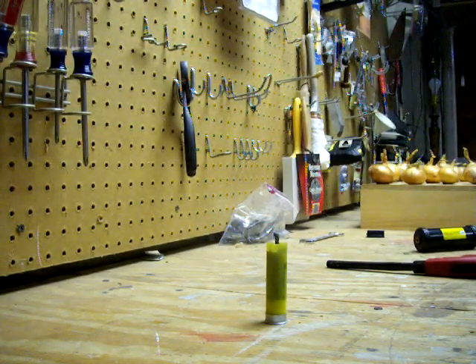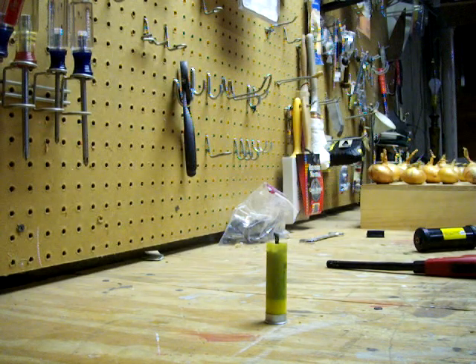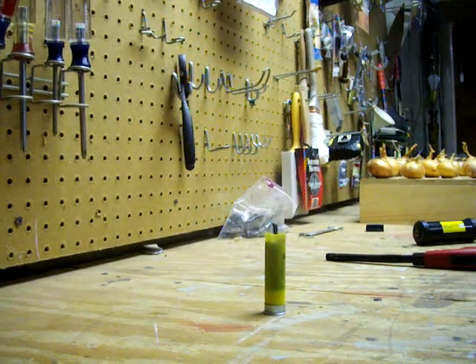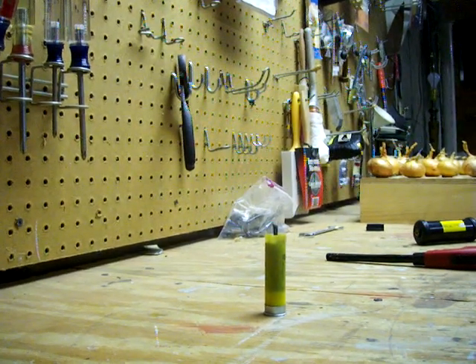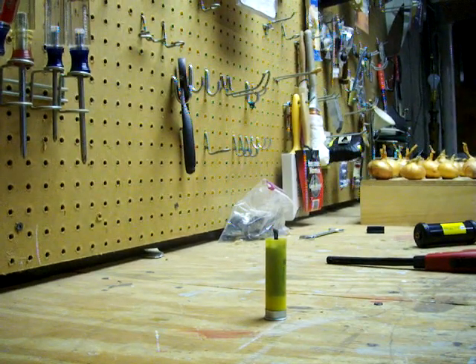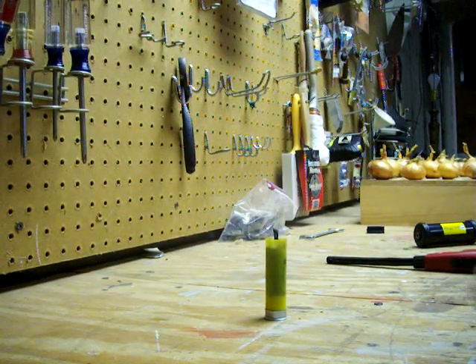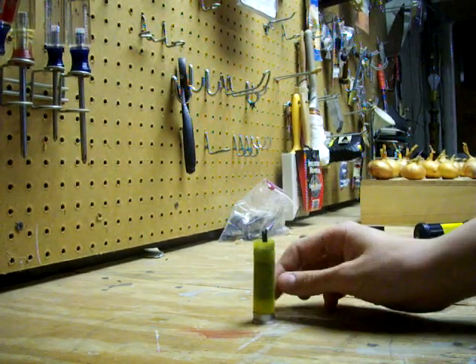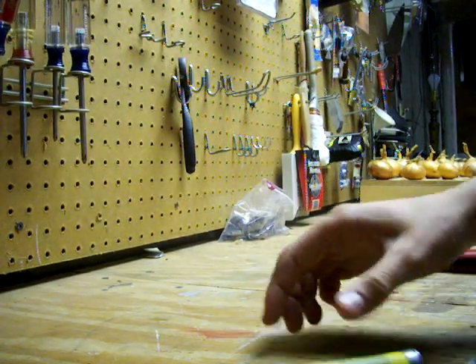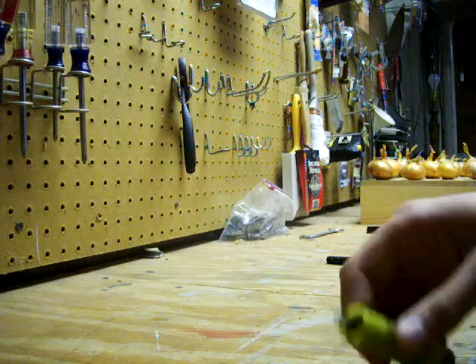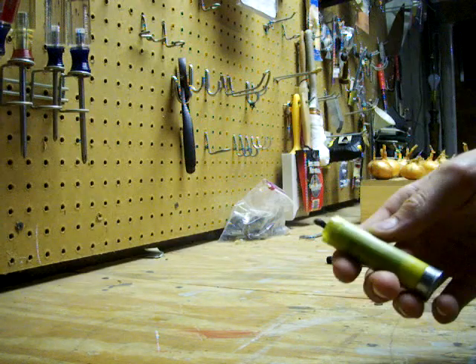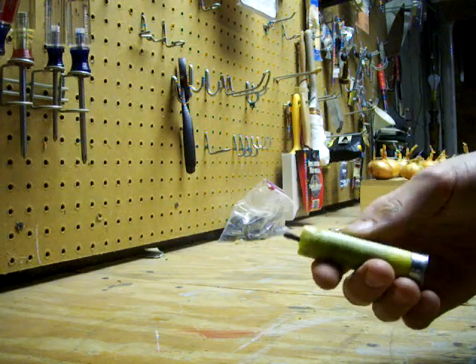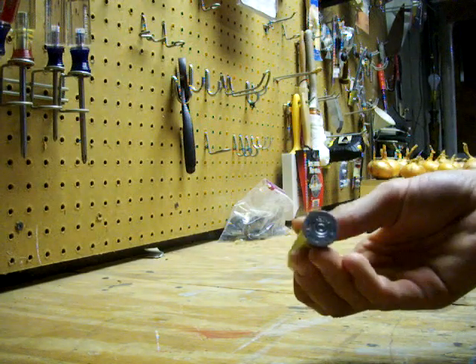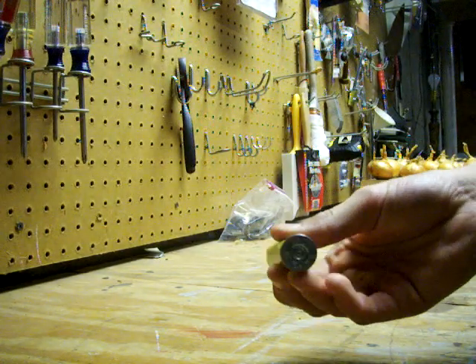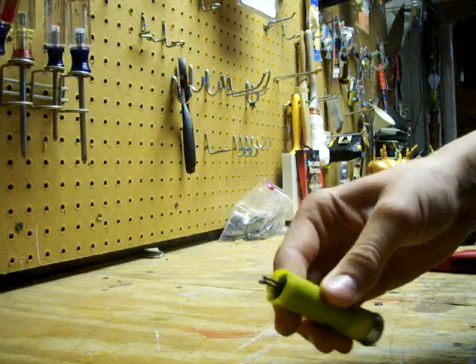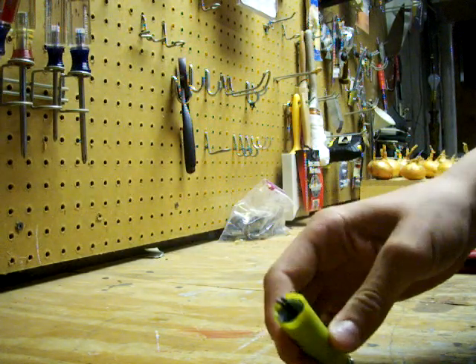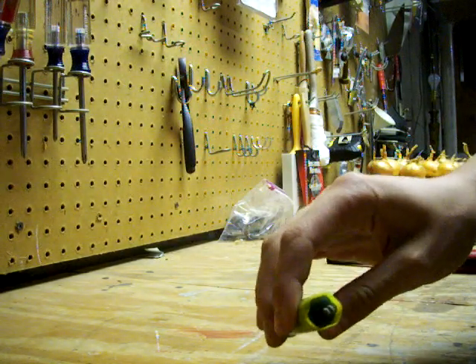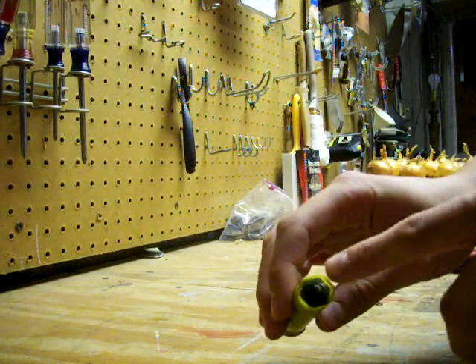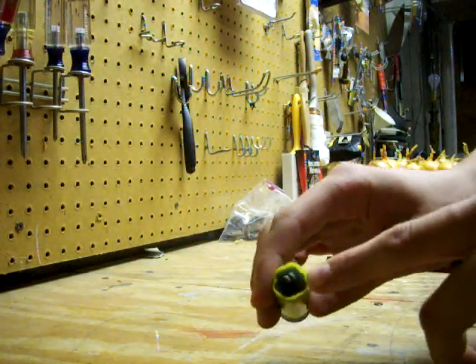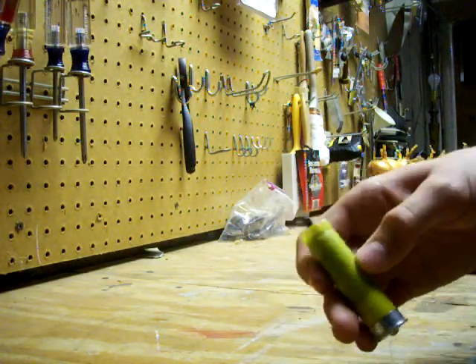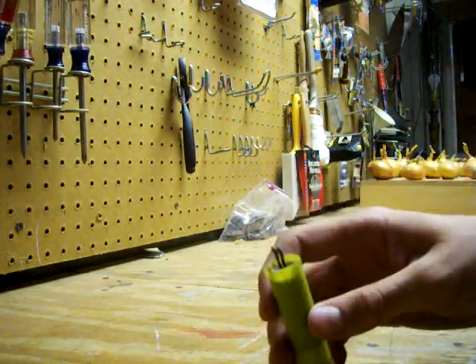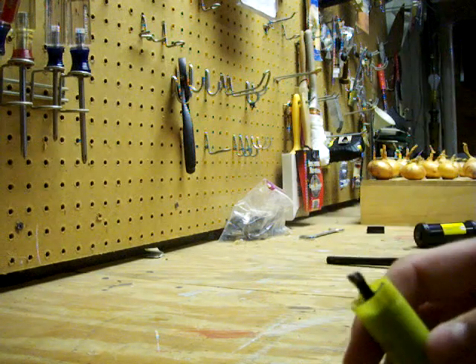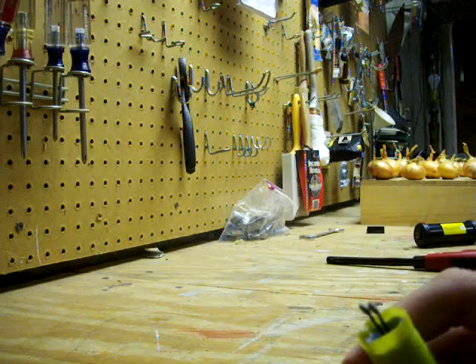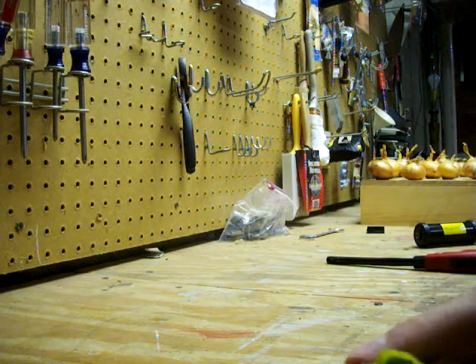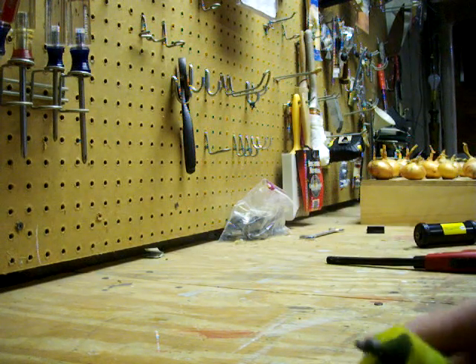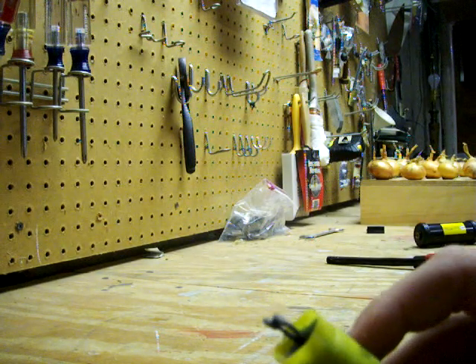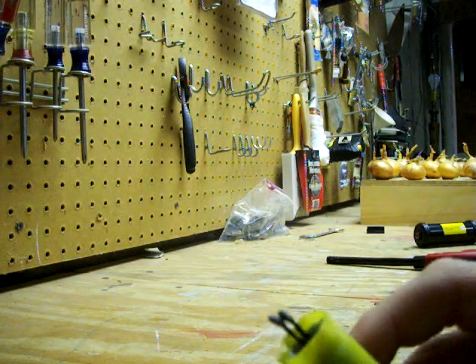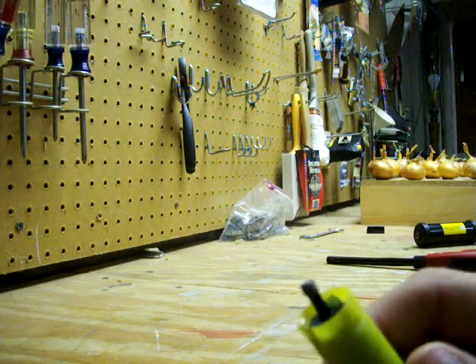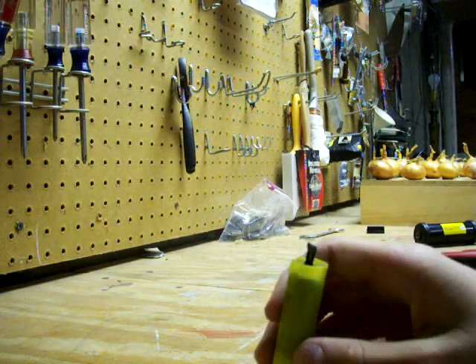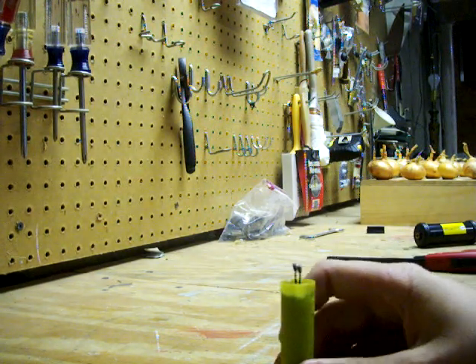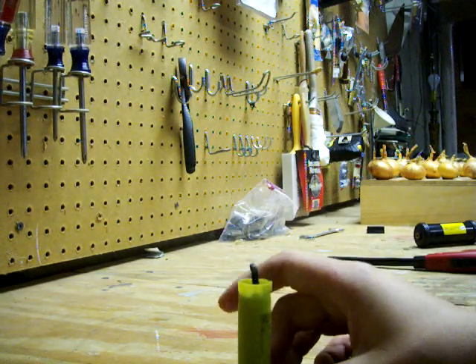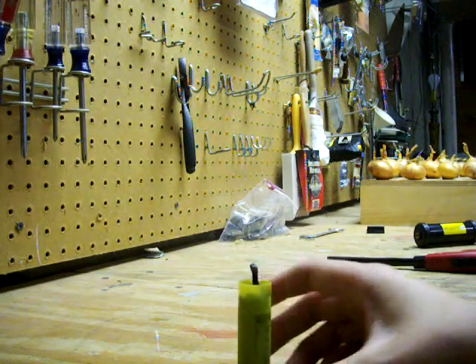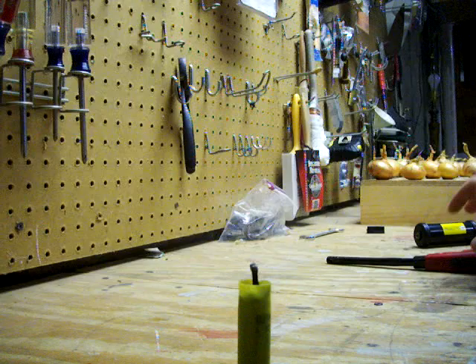Hey guys, it's TrapMan9 and today I have a candle I made out of a 20 gauge shotgun shell, some wax and two matches, as you can see. I already lit it earlier to see if it worked and I'll put it up again.